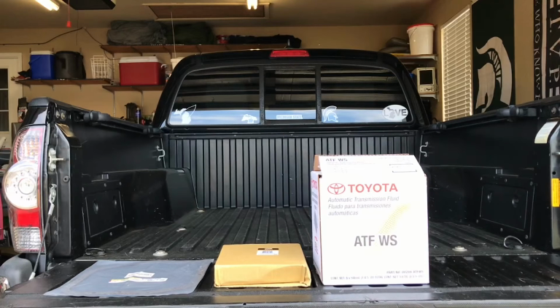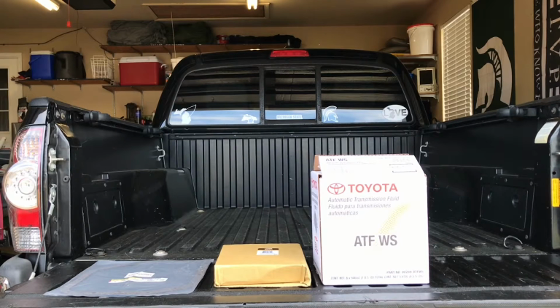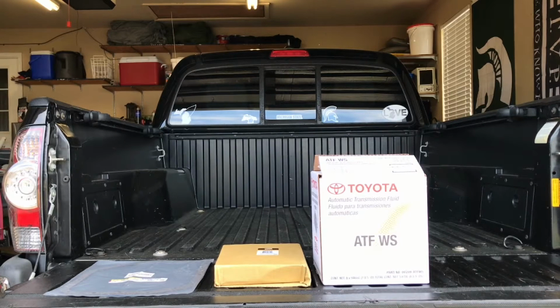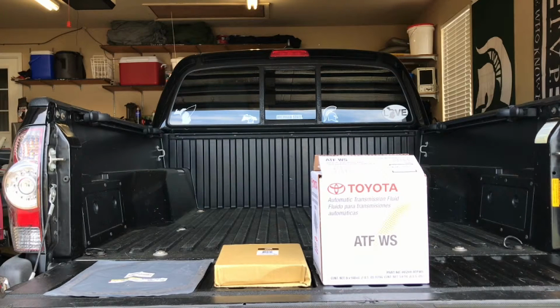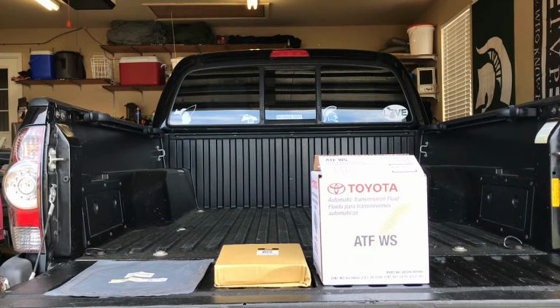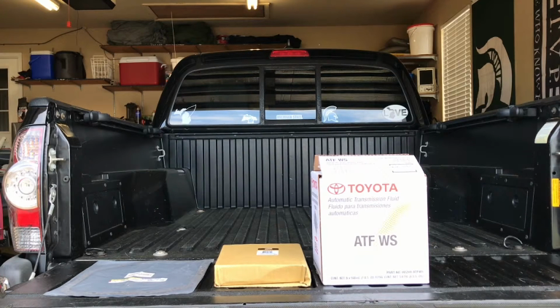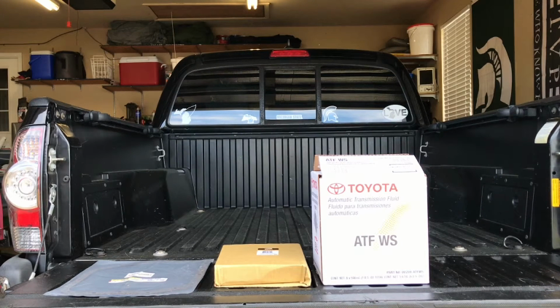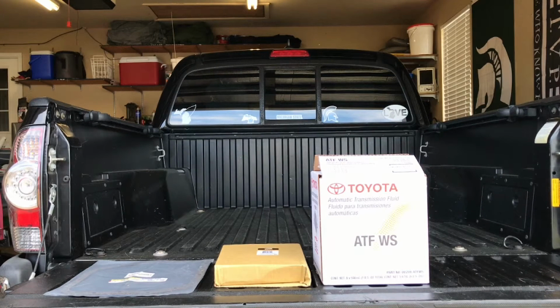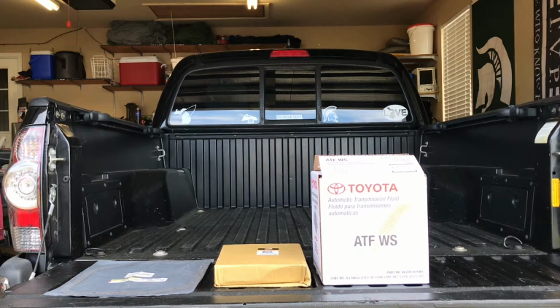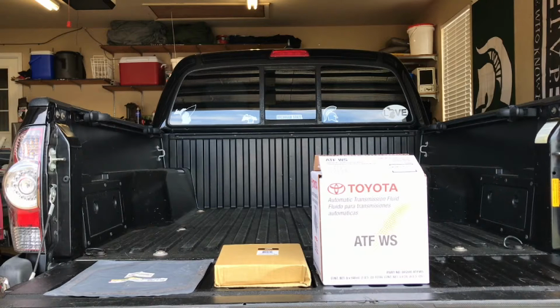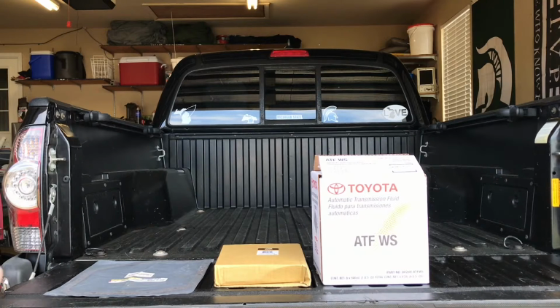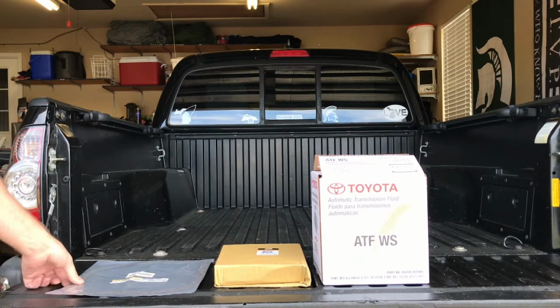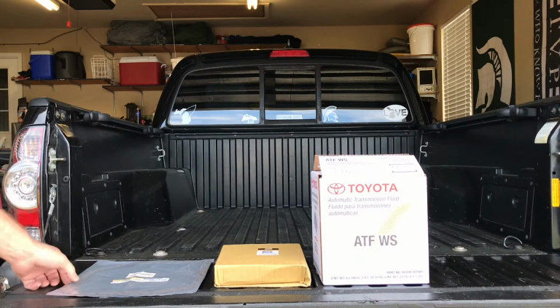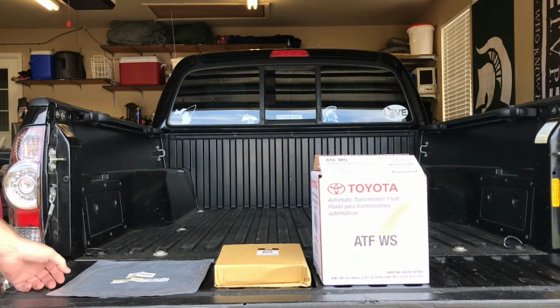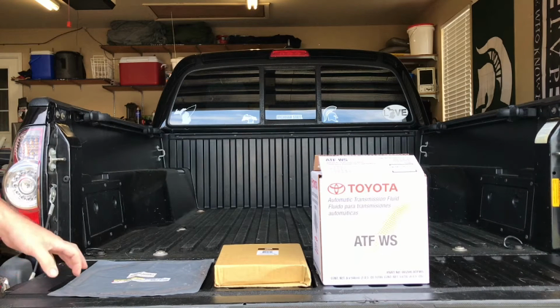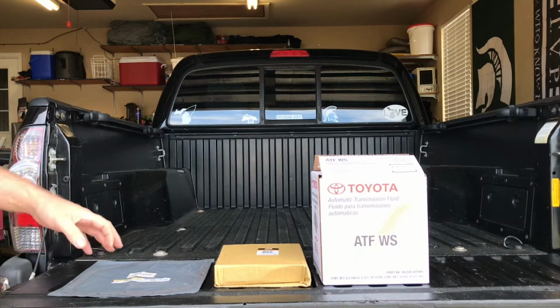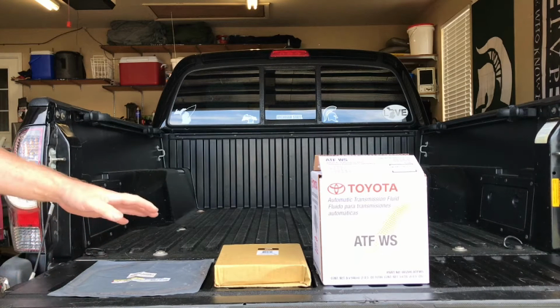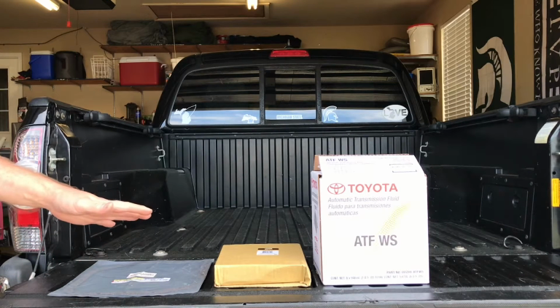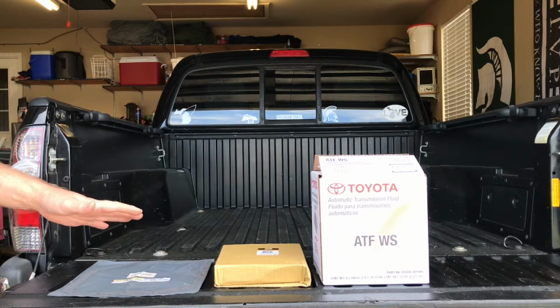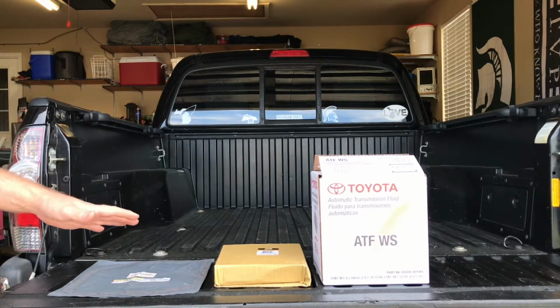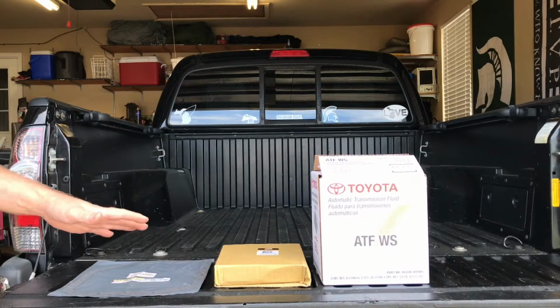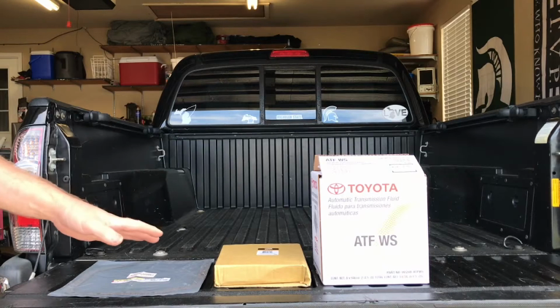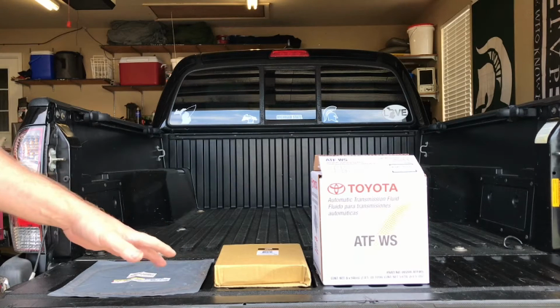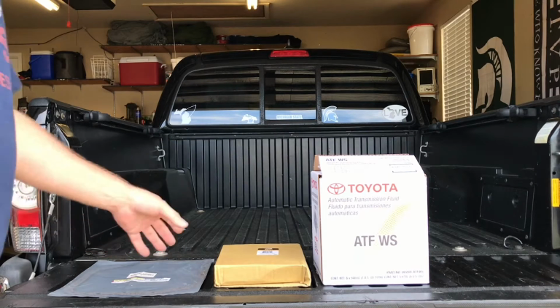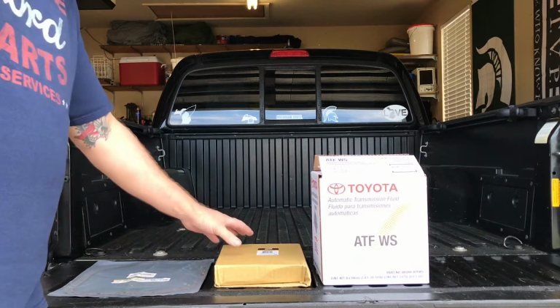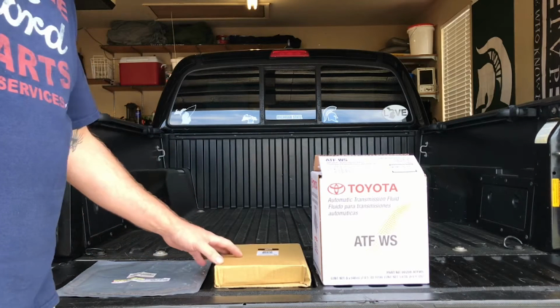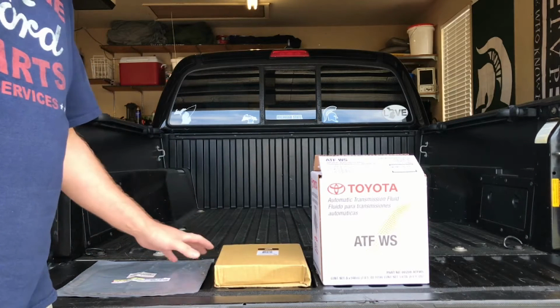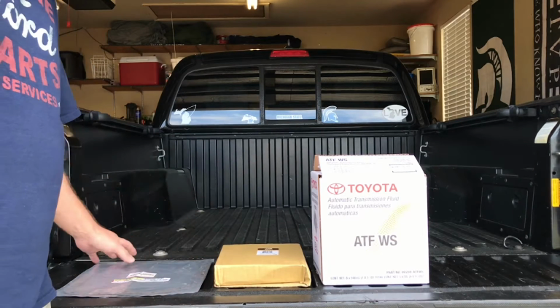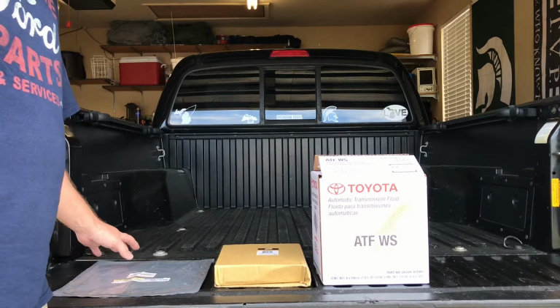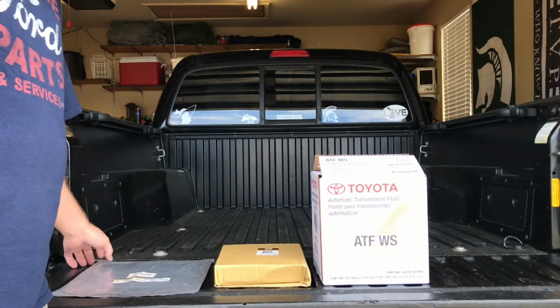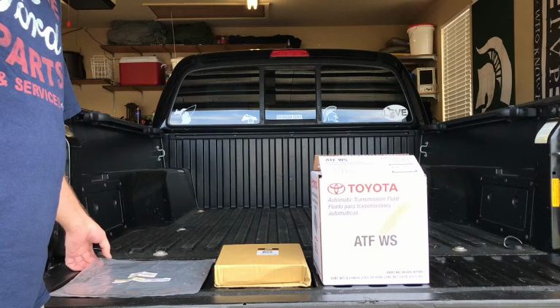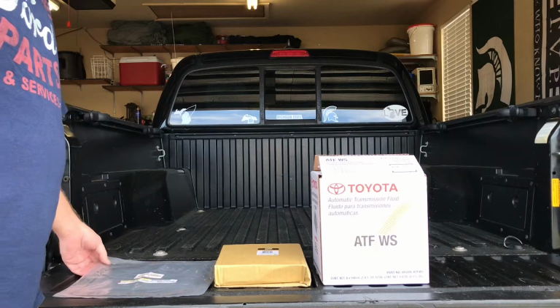Morning guys, welcome back to Sloops Garage. This morning we're going to be working on the Corolla — doing a transmission drain and refill and also replacing the filter inside the transmission.